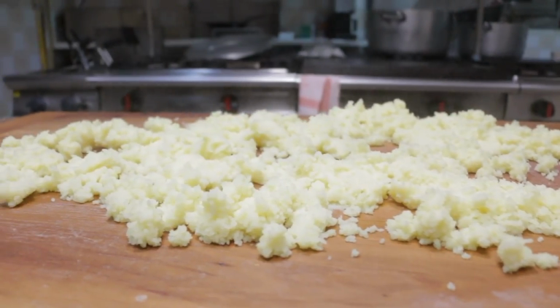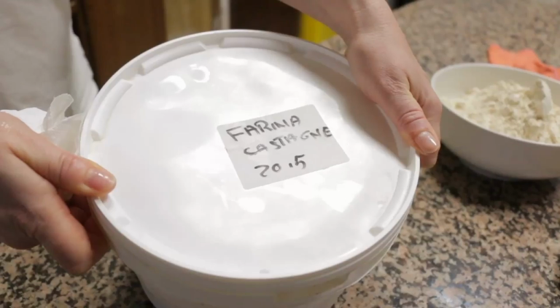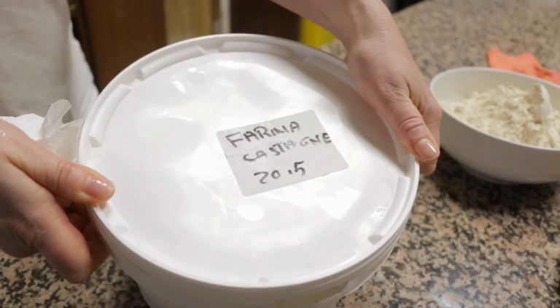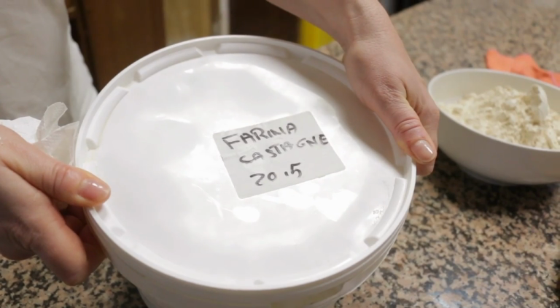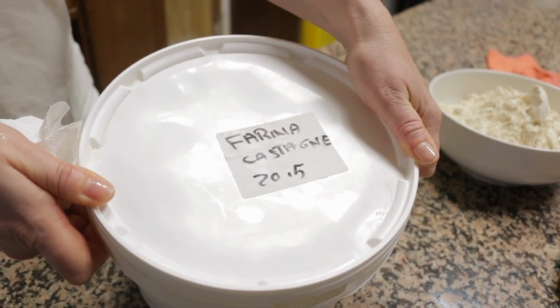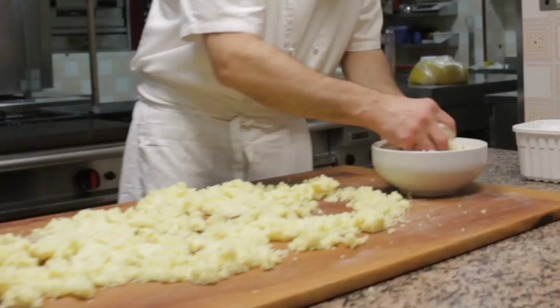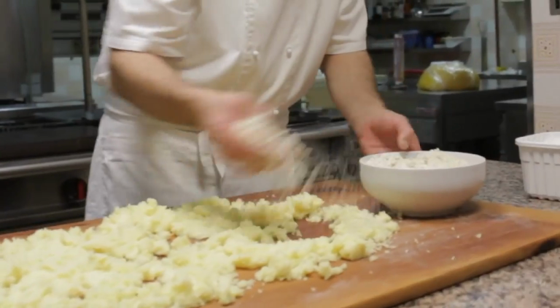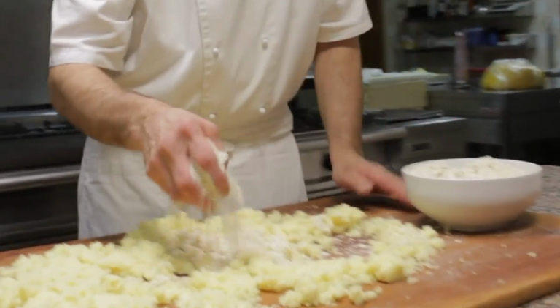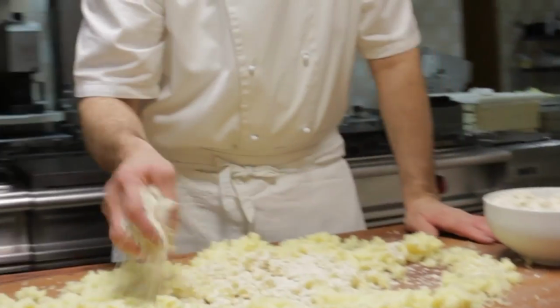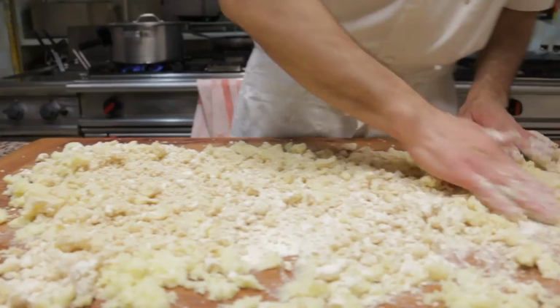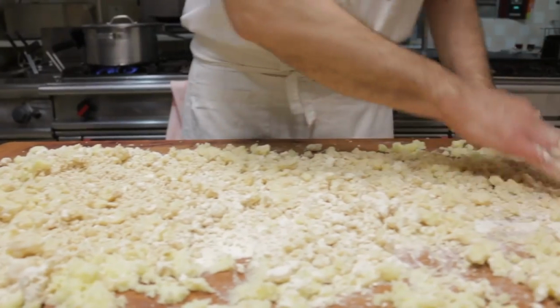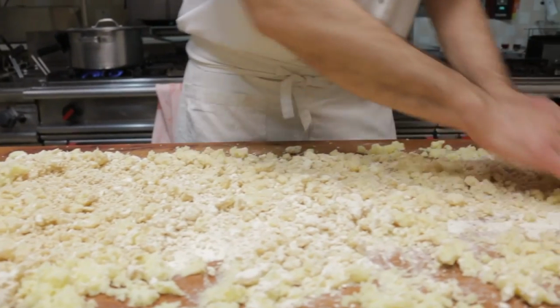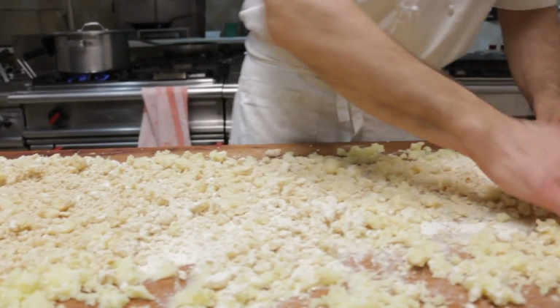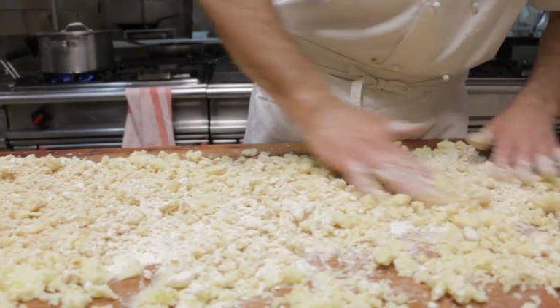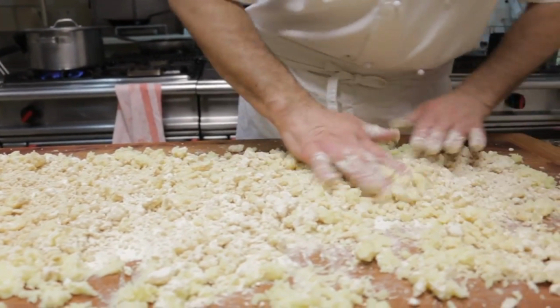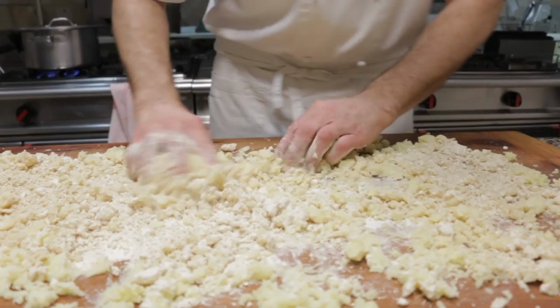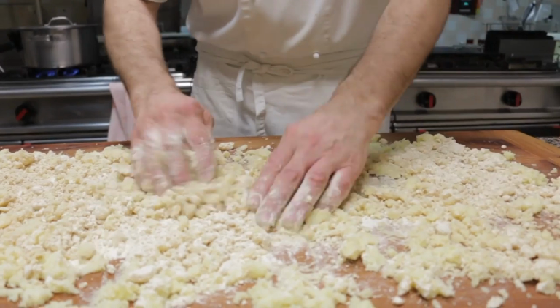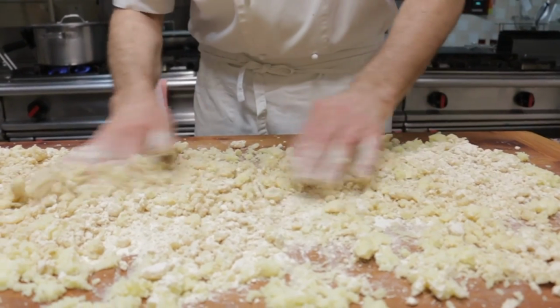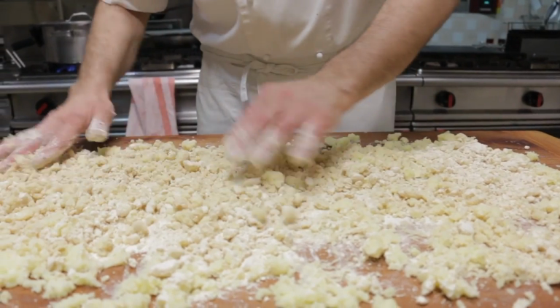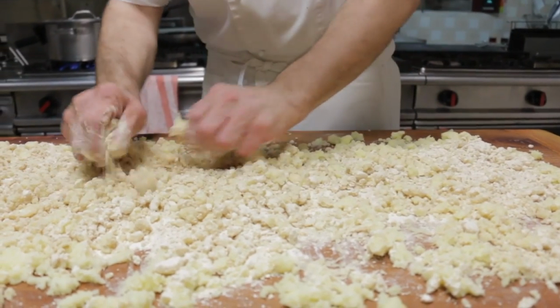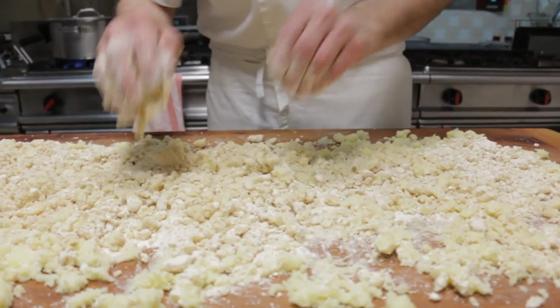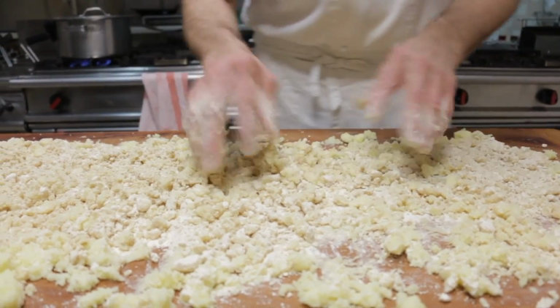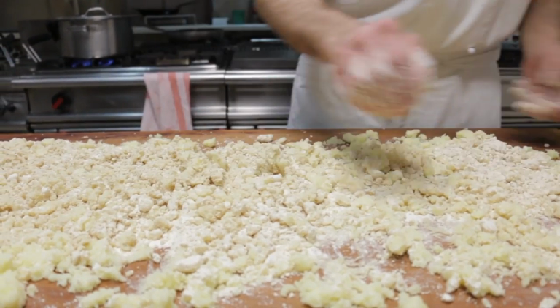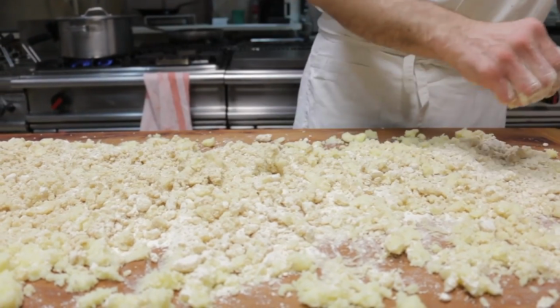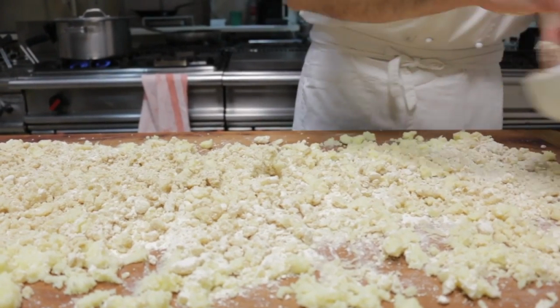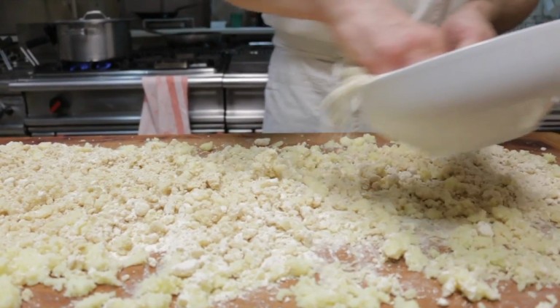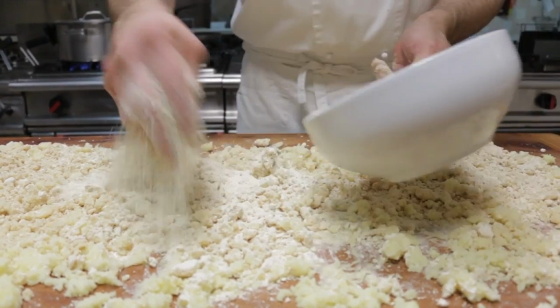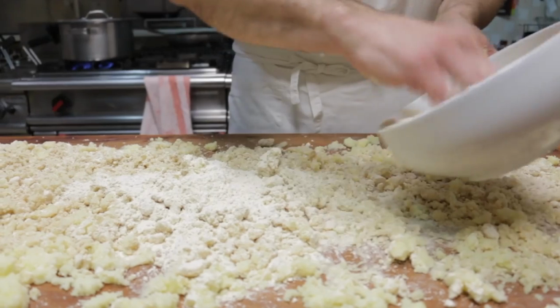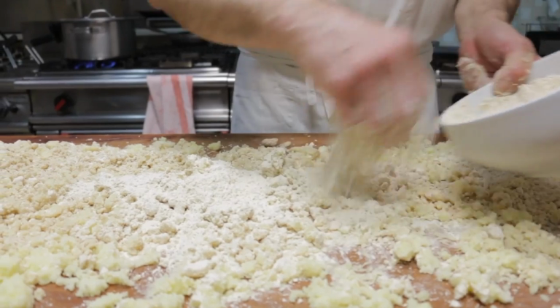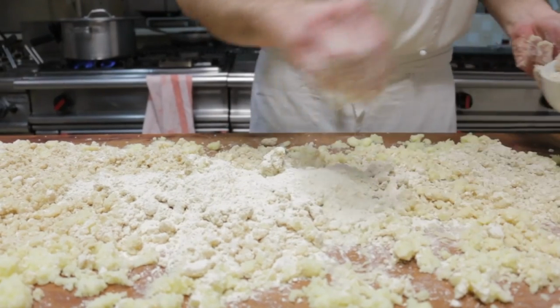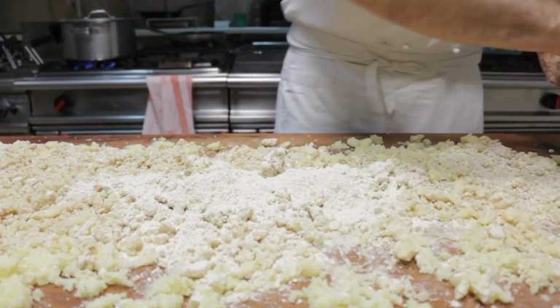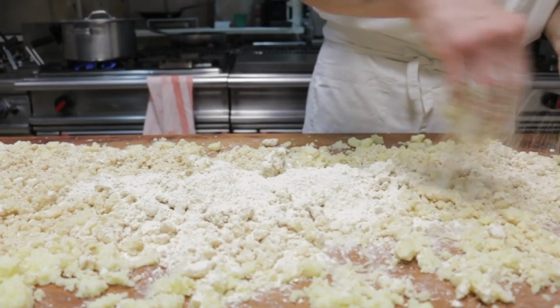He adds a dusting of chestnut flour and gently rolls the potato so it begins to absorb the flour. He also adds wheat flour, to ensure the gnocchi stay together when cooked.